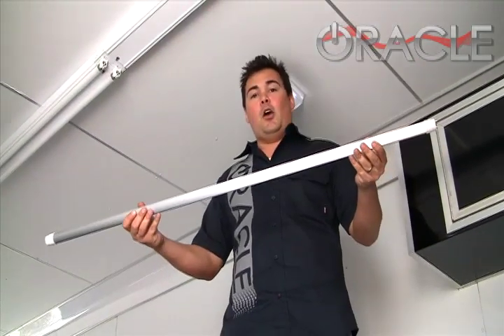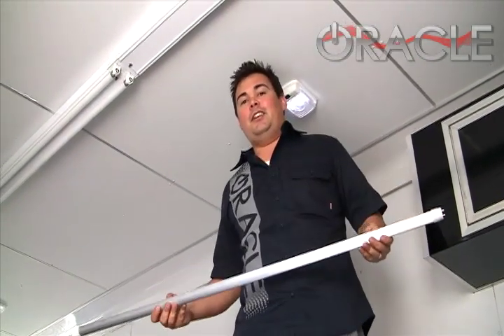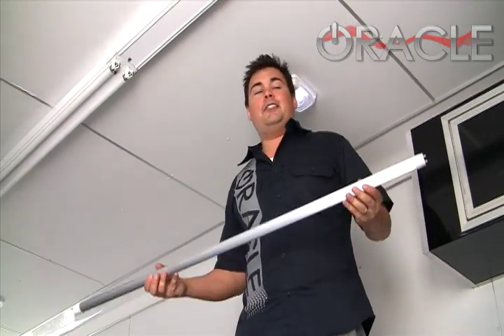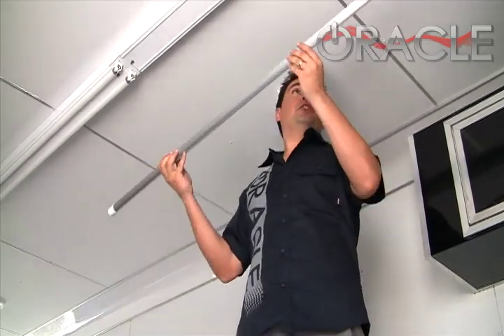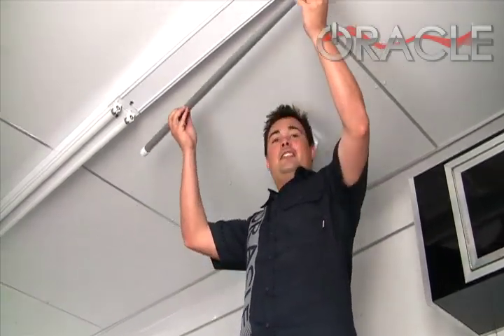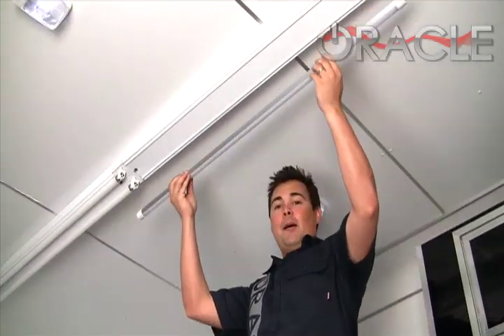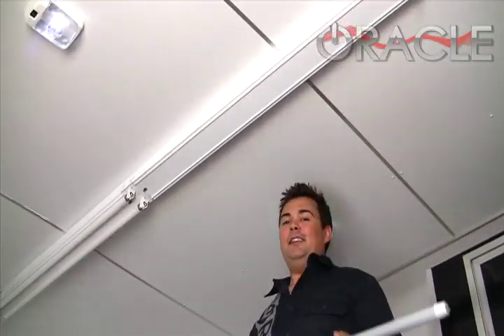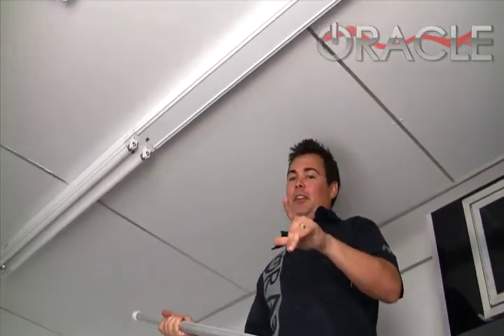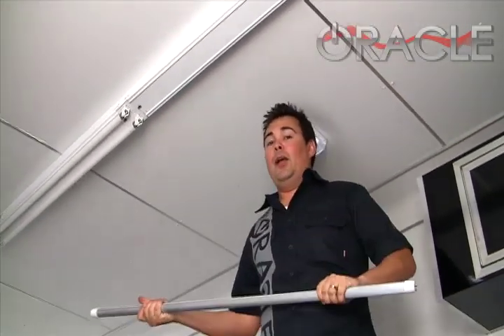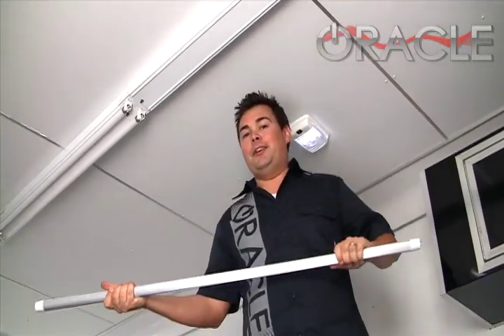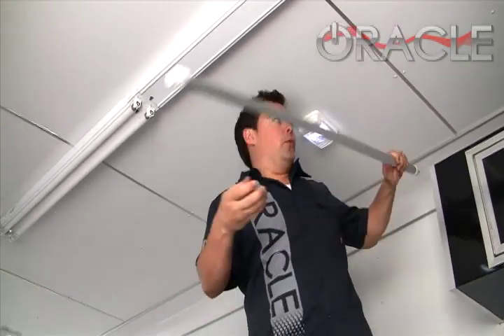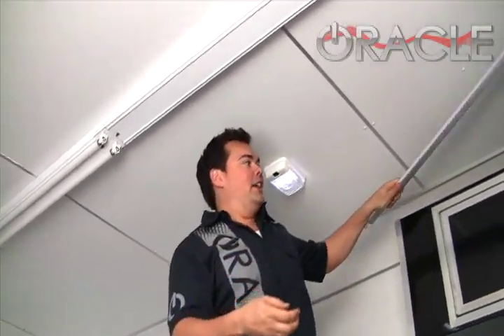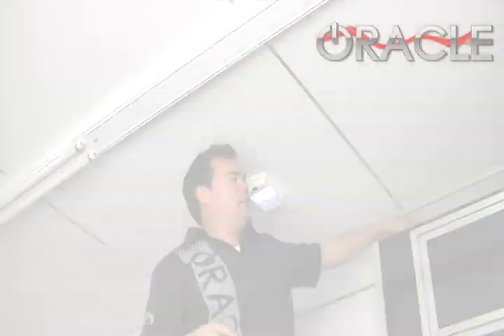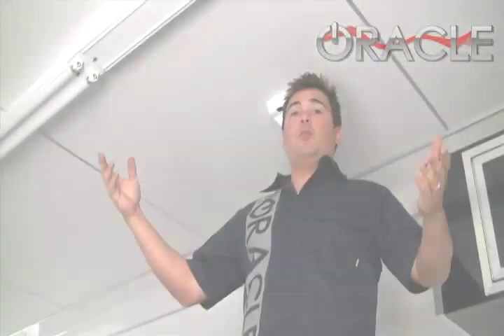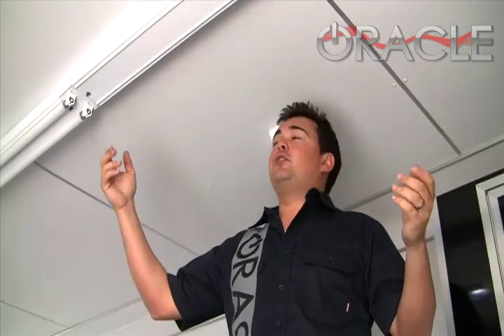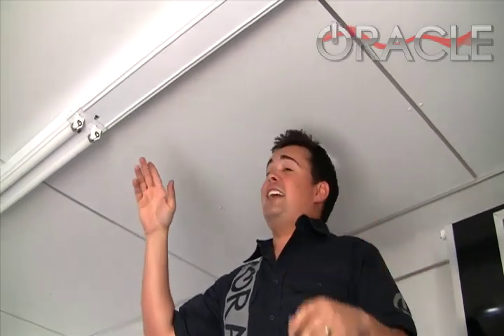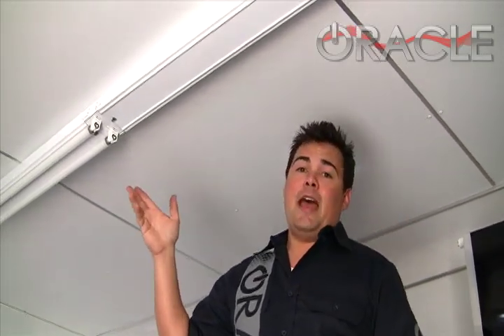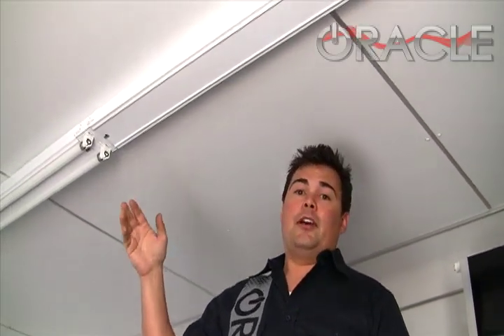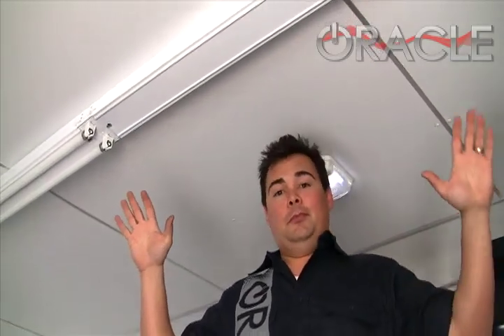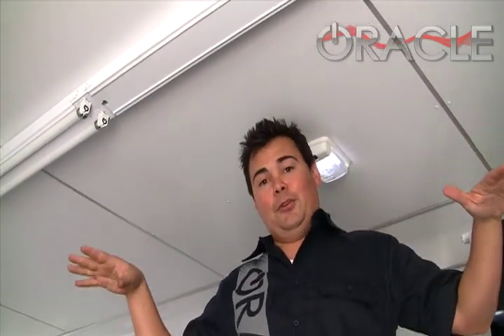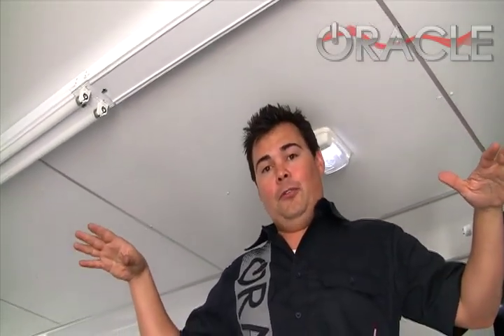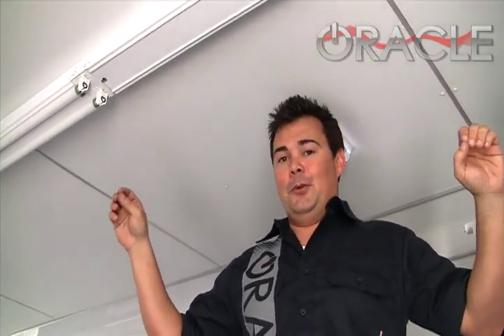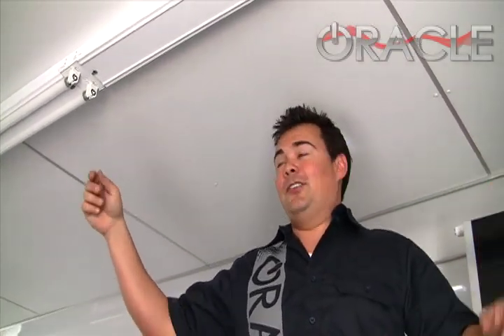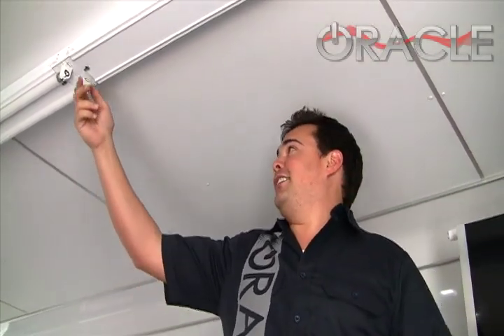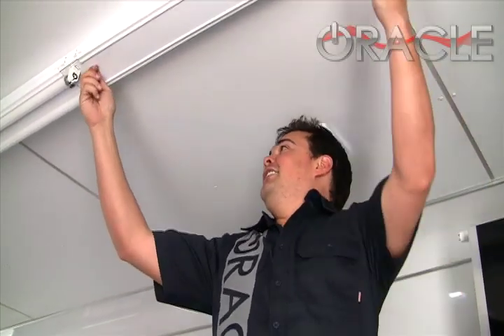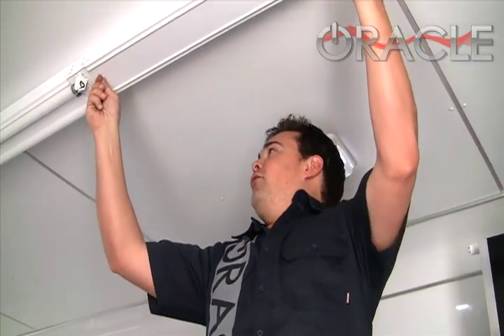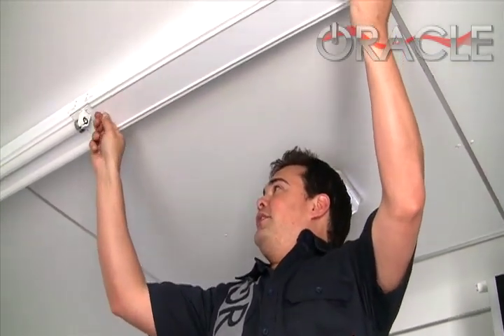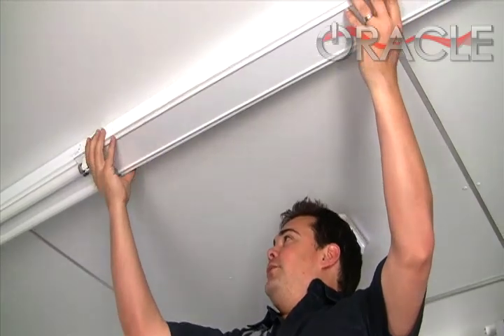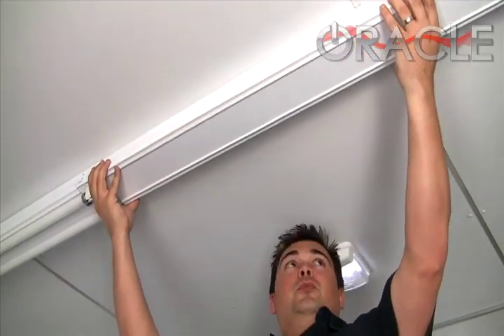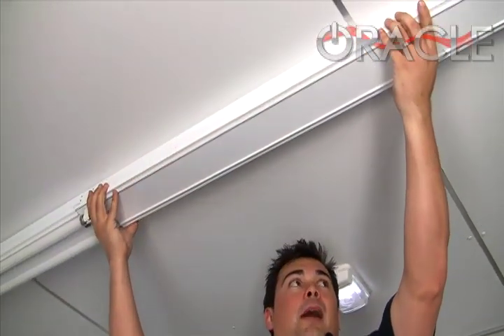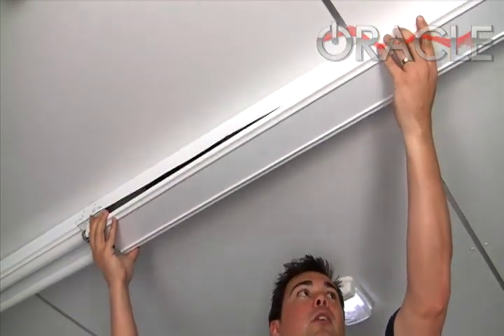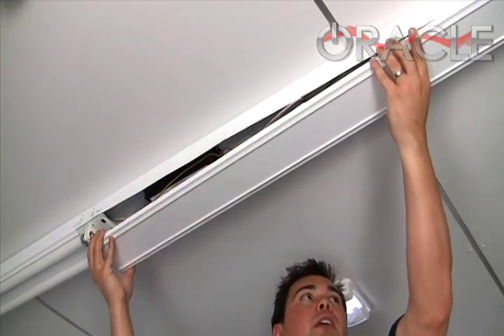Now, I wish I could tell you the next step was to just pop the new bulb in, but it's not. We've got one more thing to do before that. We're going to have to access the ballast. The power's off and there's no lights on, so we're not going to run the risk of shocking ourselves. We're just going to pop this panel off right here.